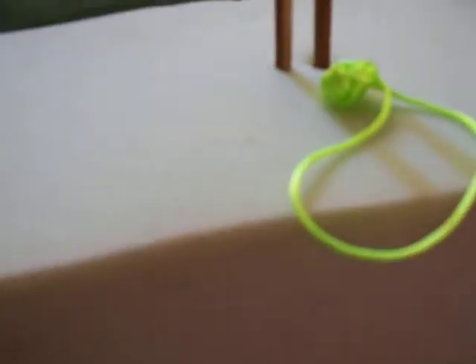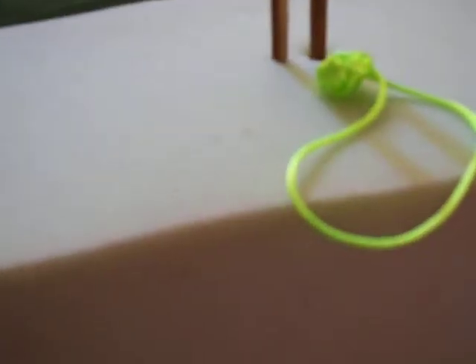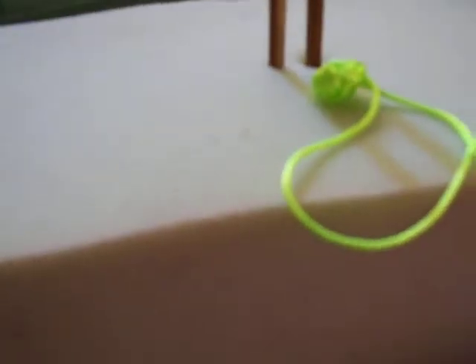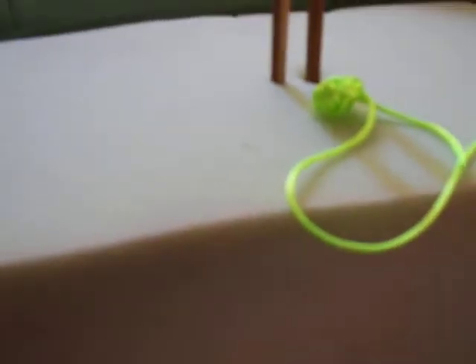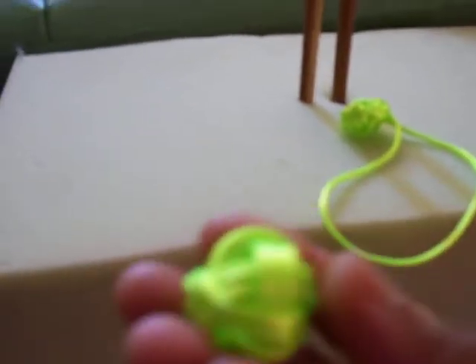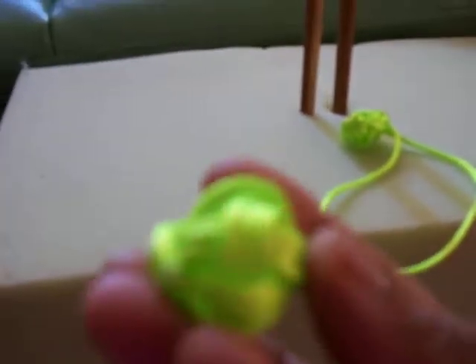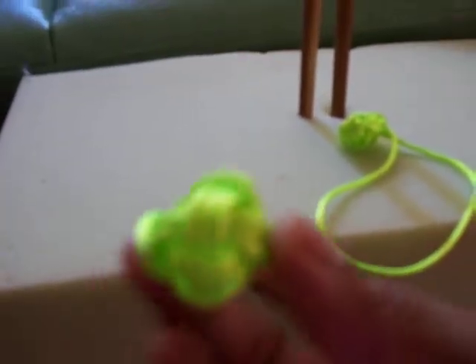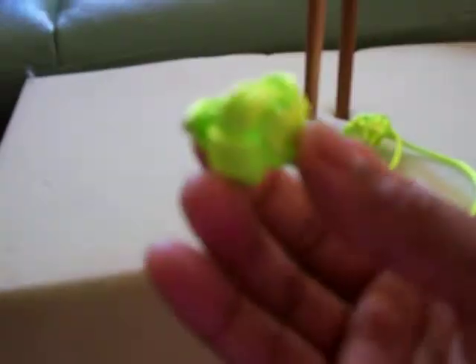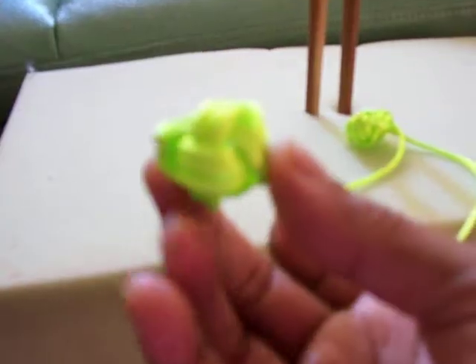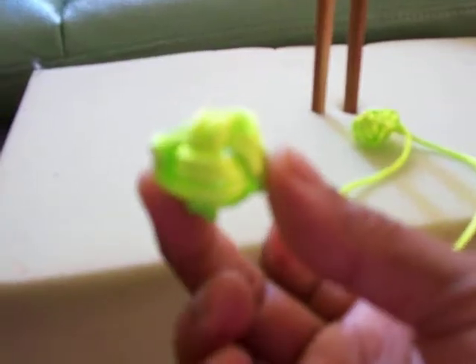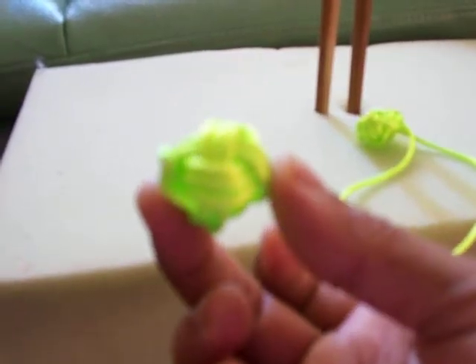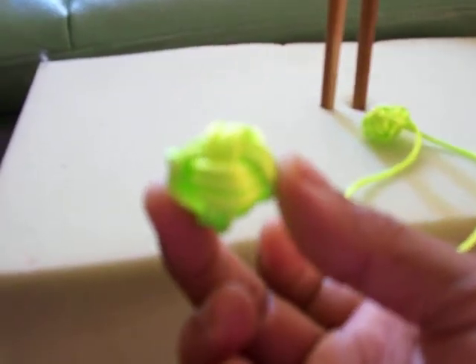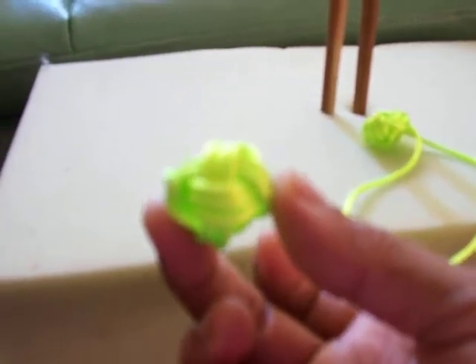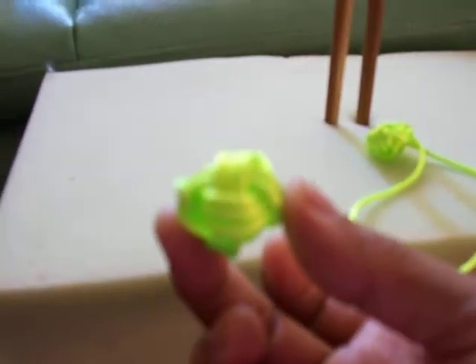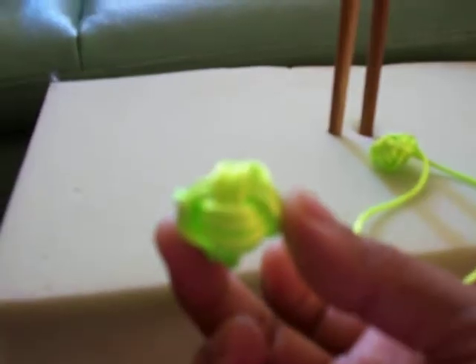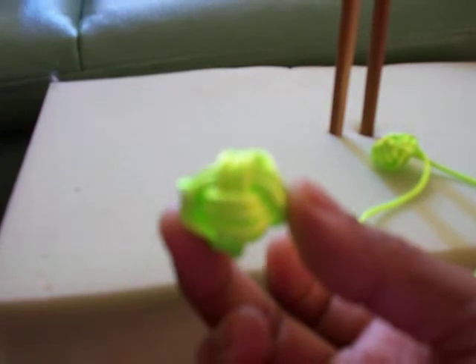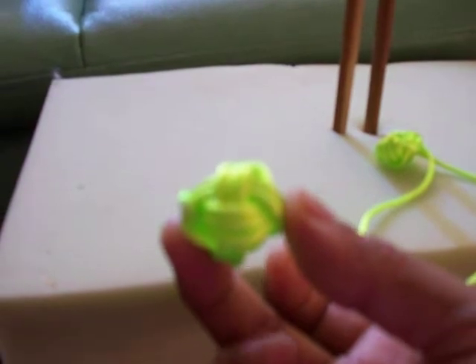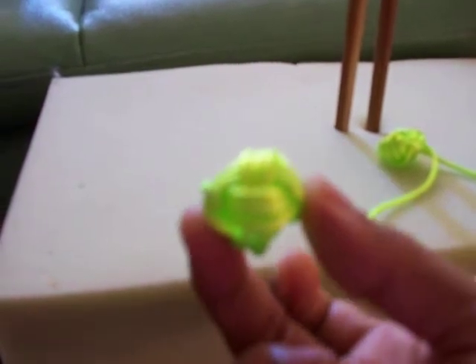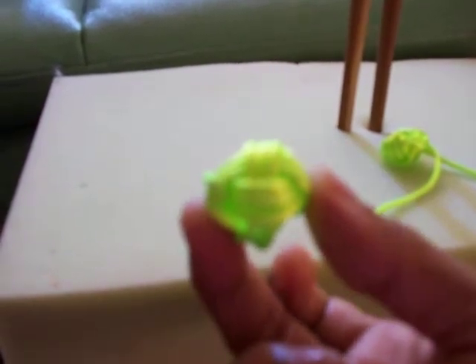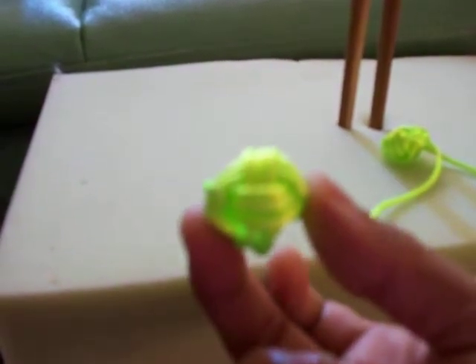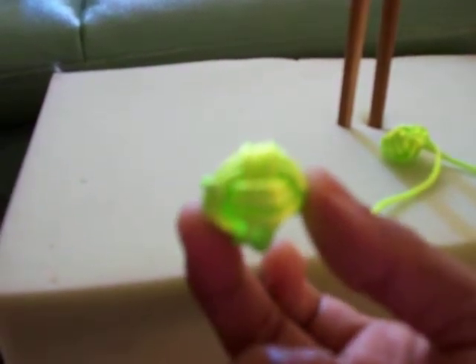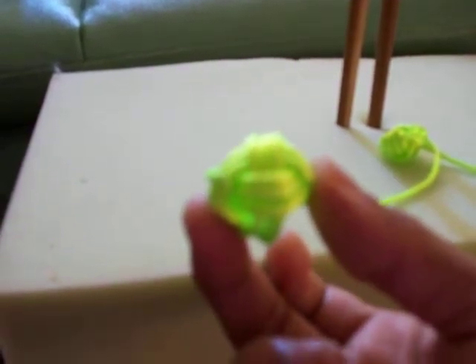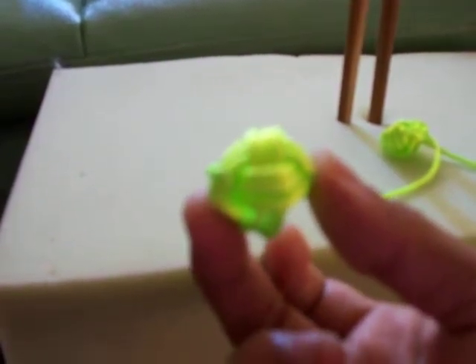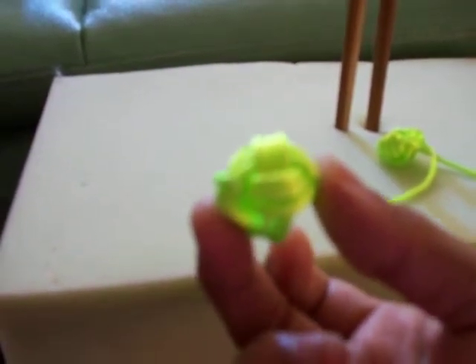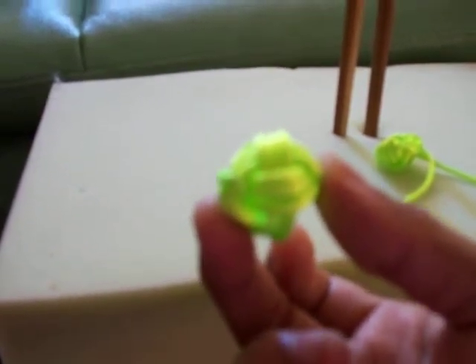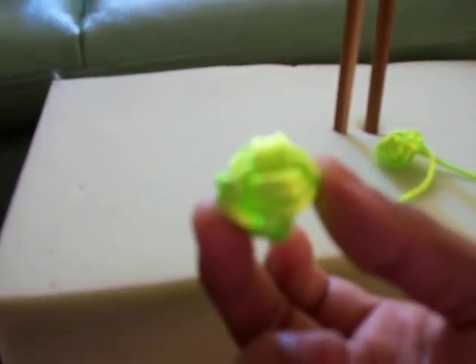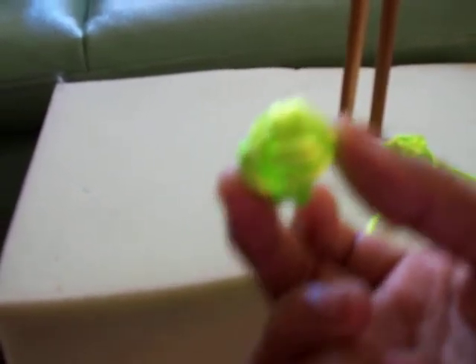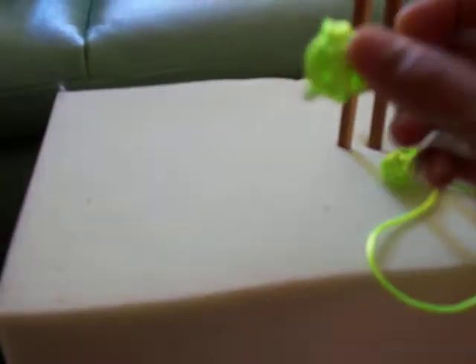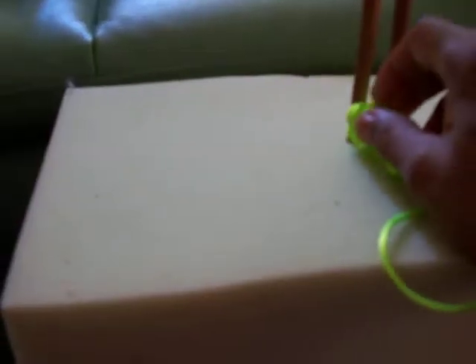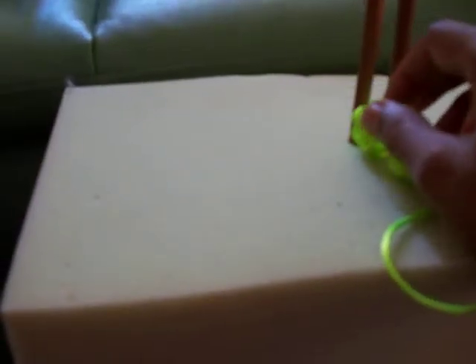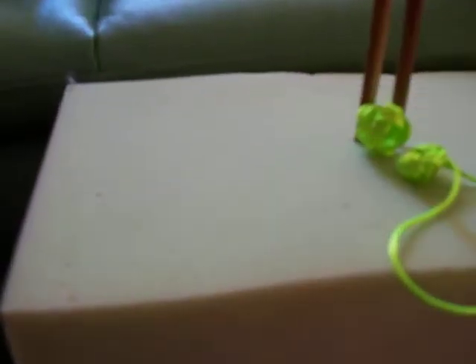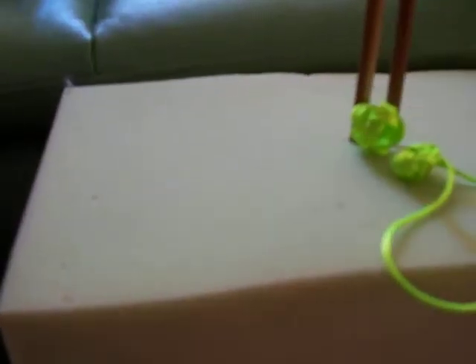The last finished one will be like a ball like that. This is a monkey fist knot. Thank you. Bye bye.